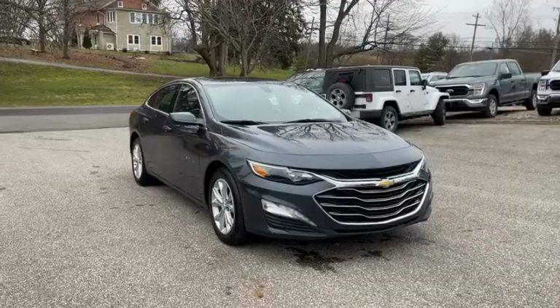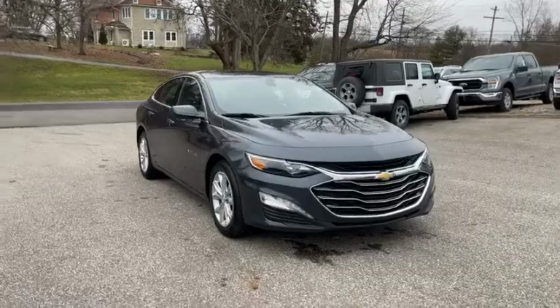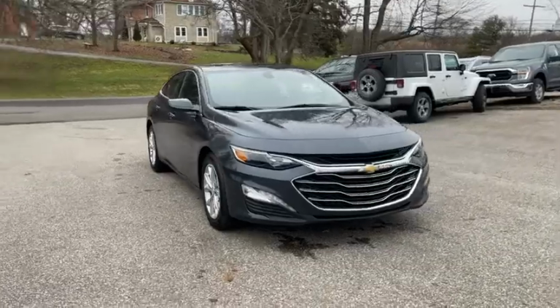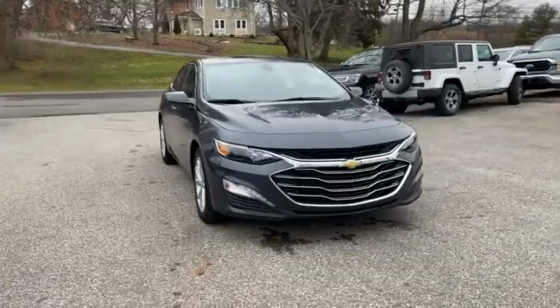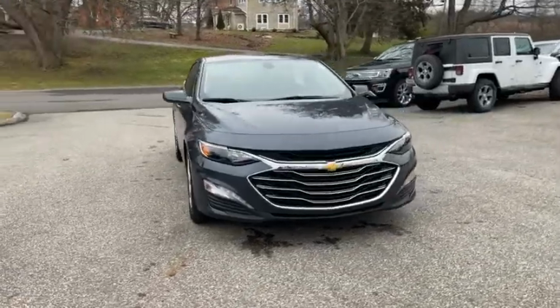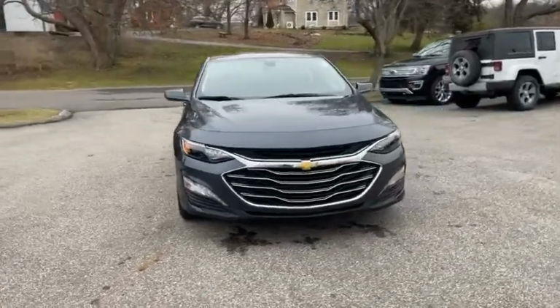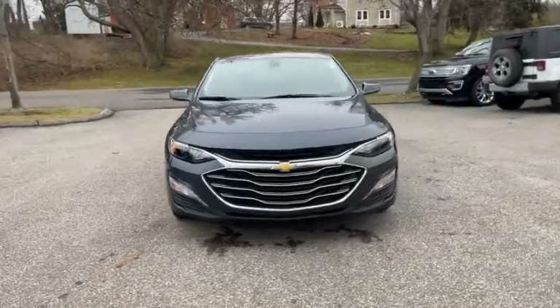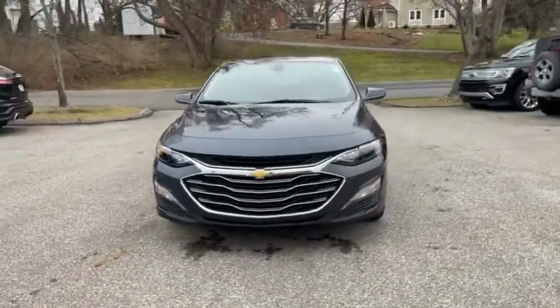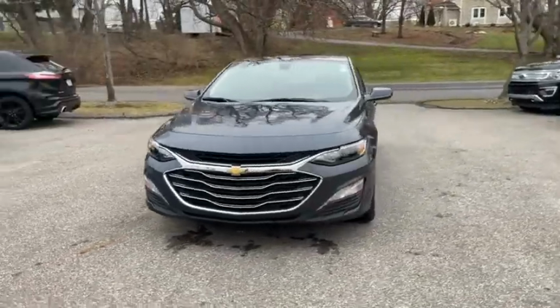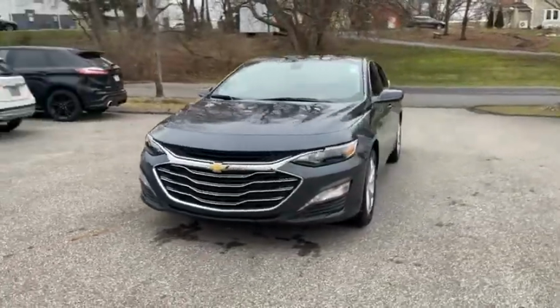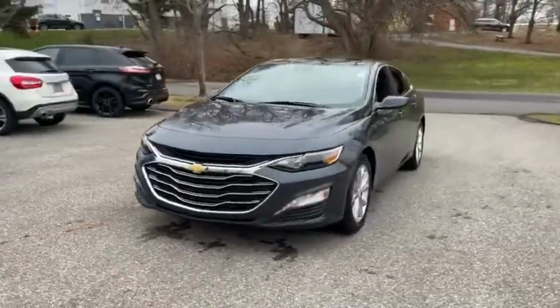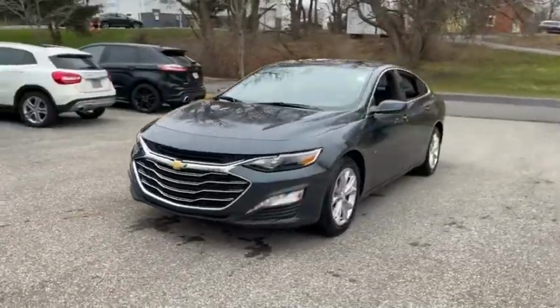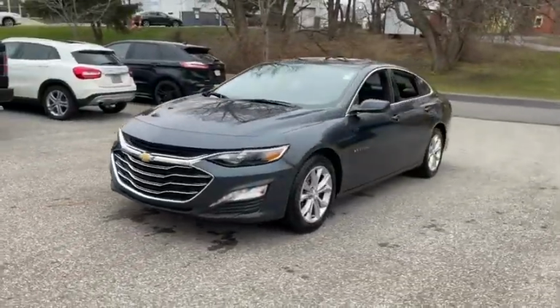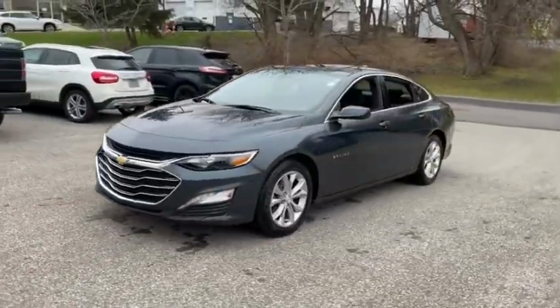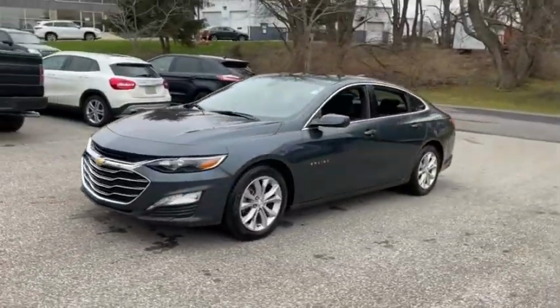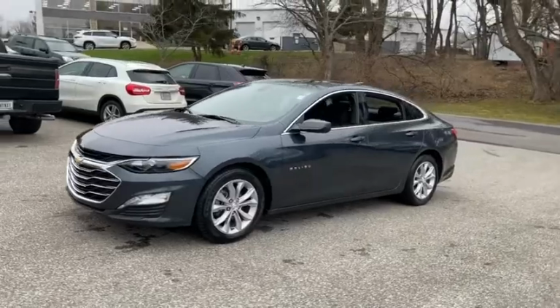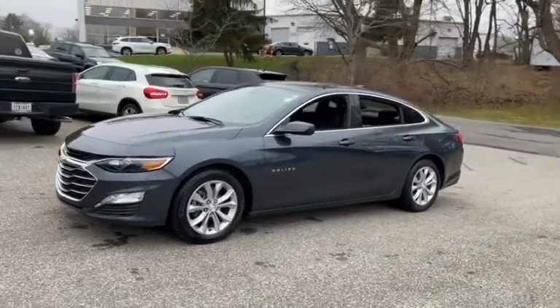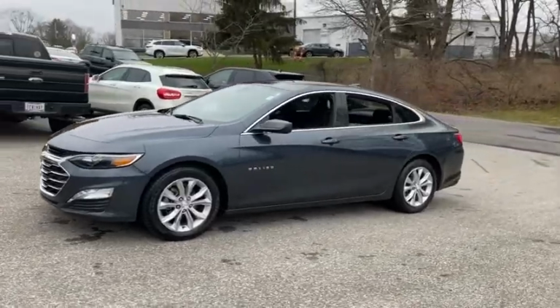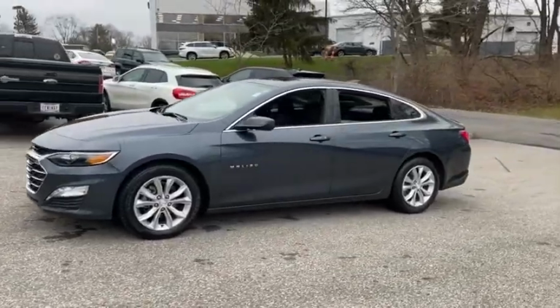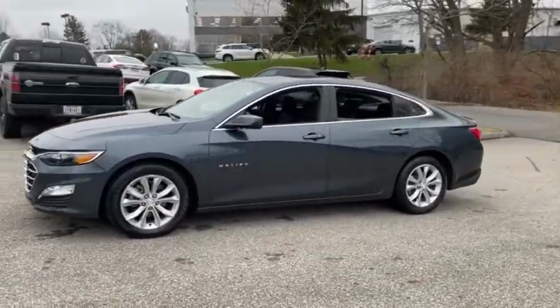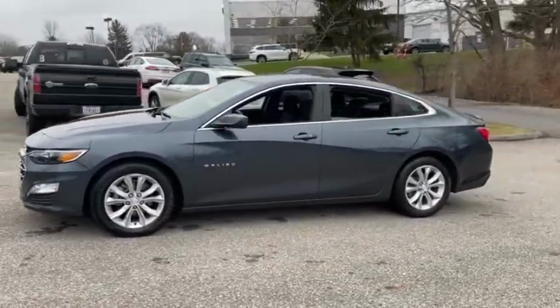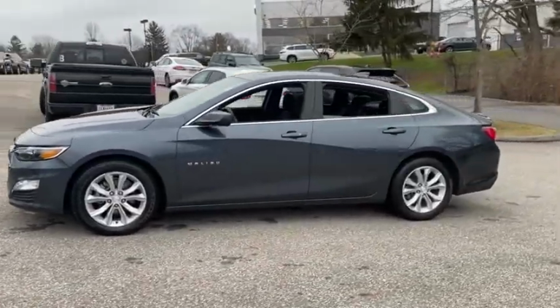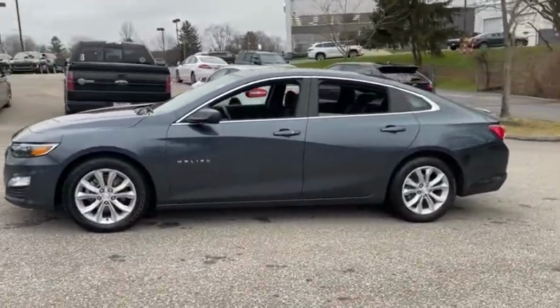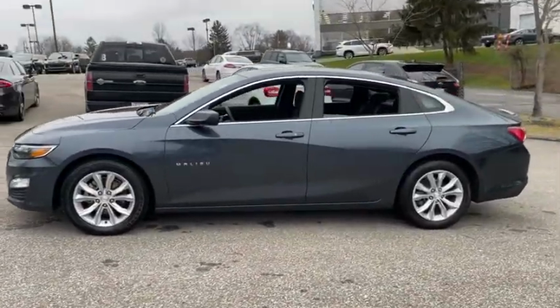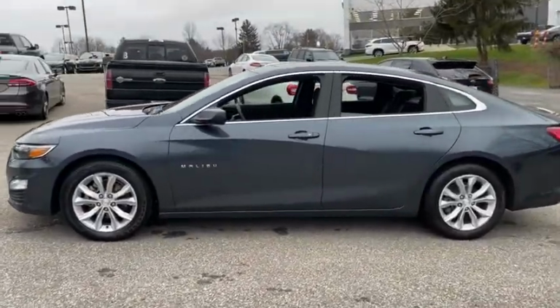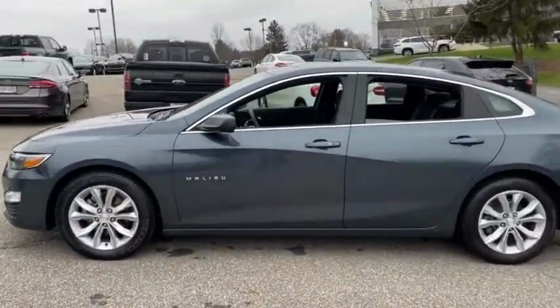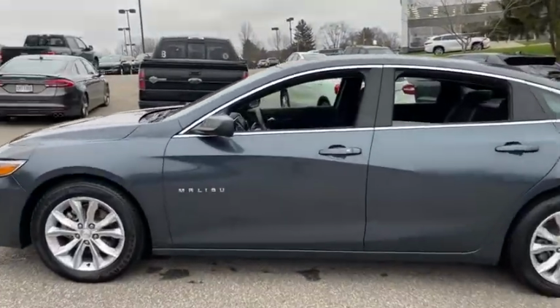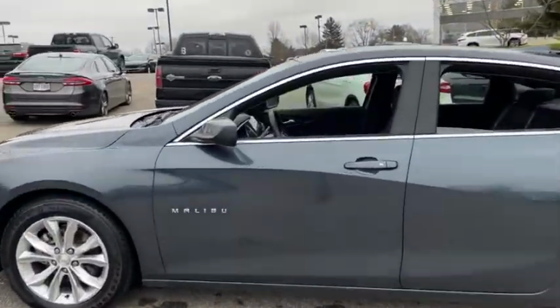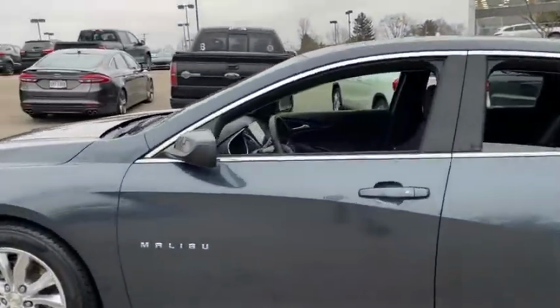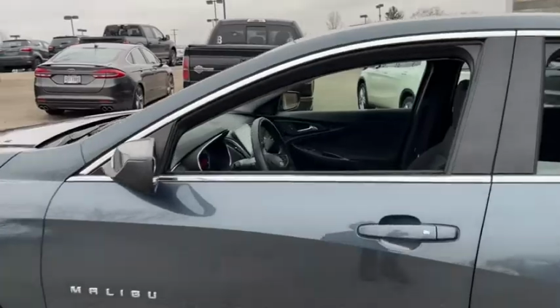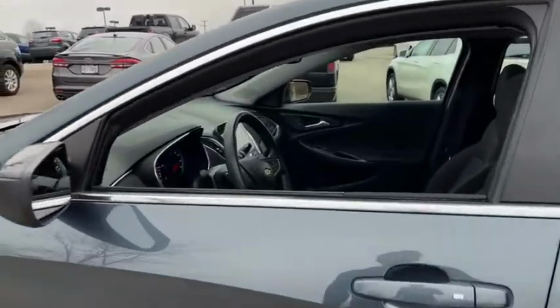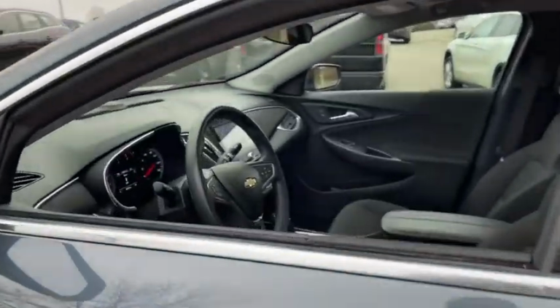Take a ride in the 2020 Chevrolet Malibu, a combination of performance and fuel economy. The Malibu is a great commuting car. This vehicle has less than 40,000 miles.